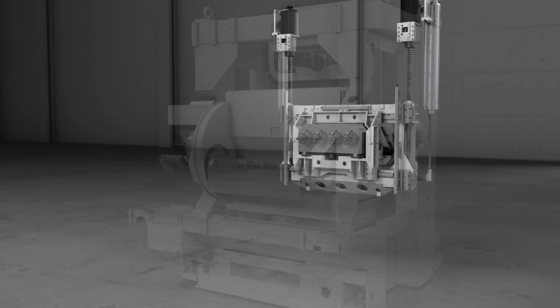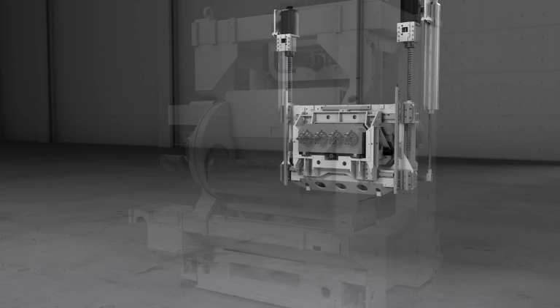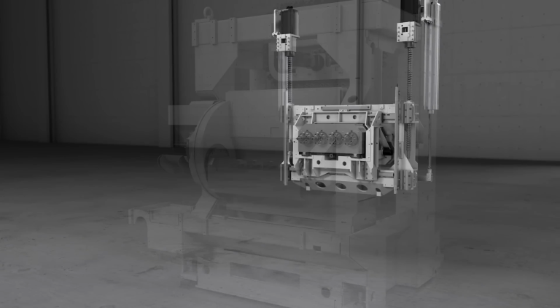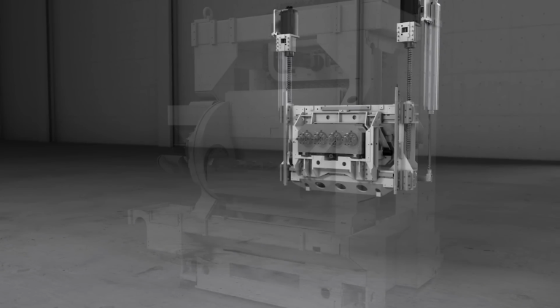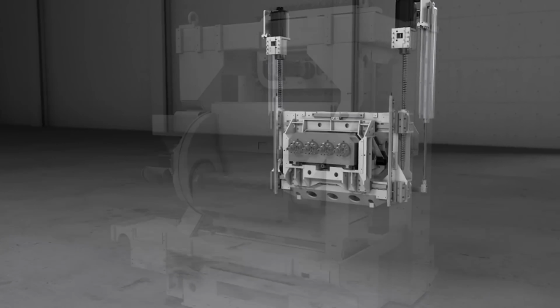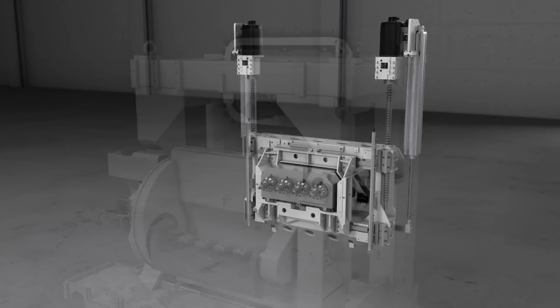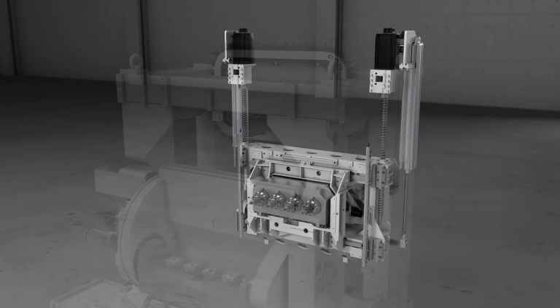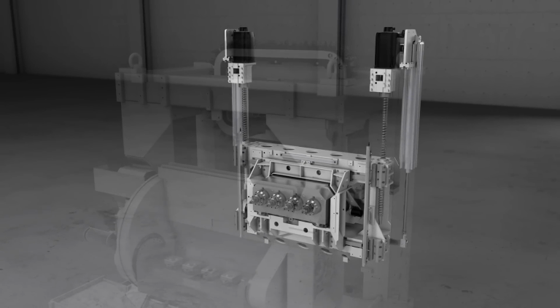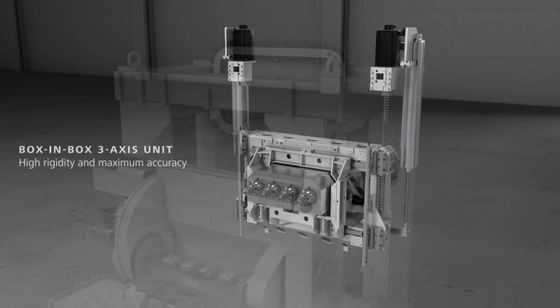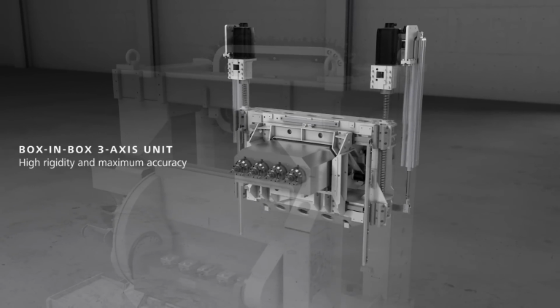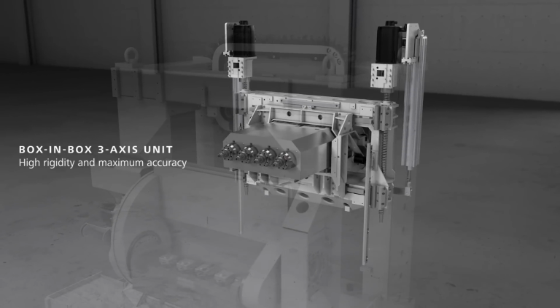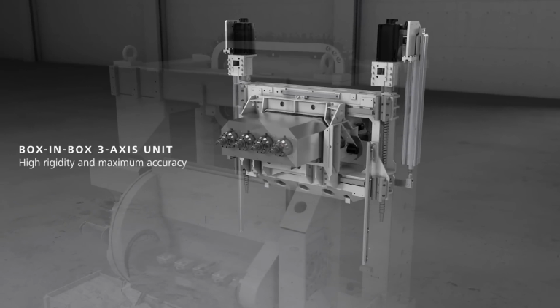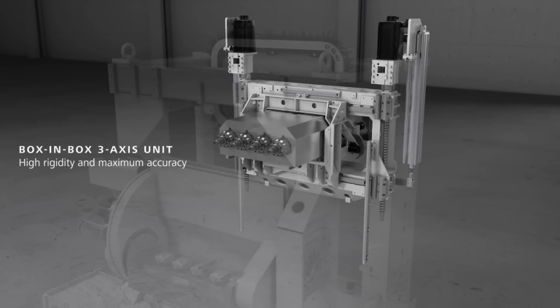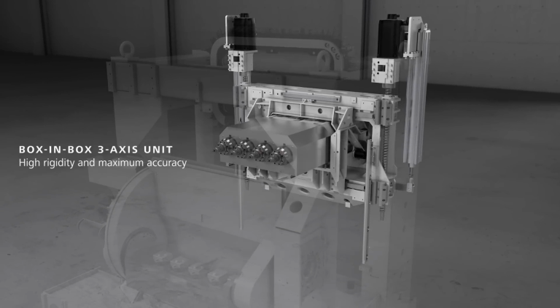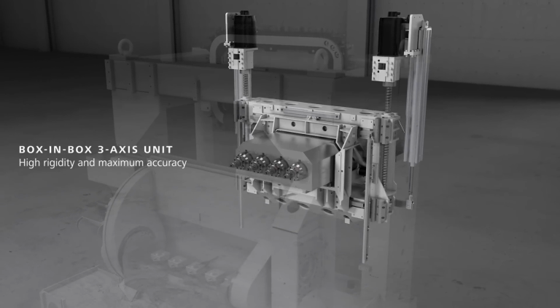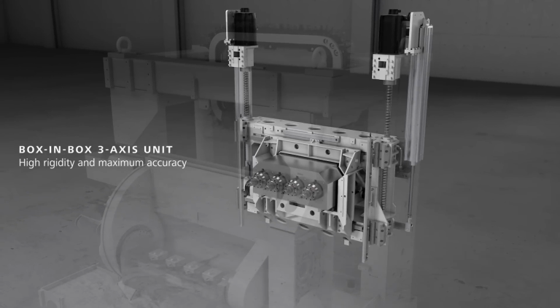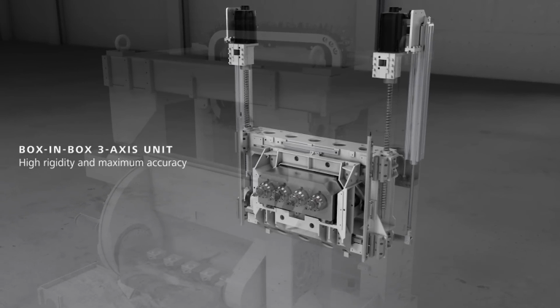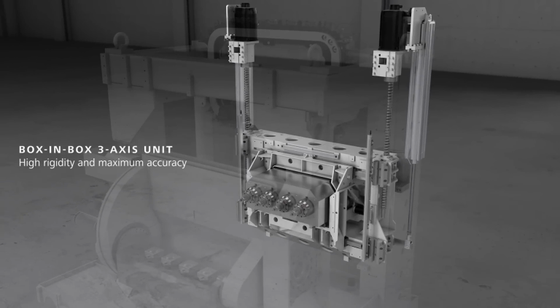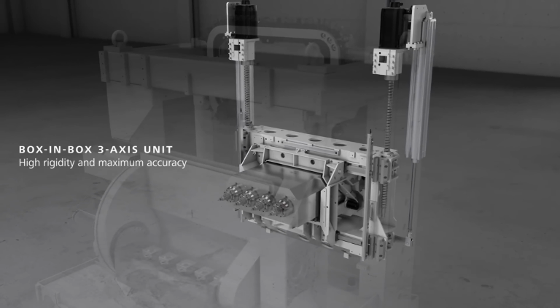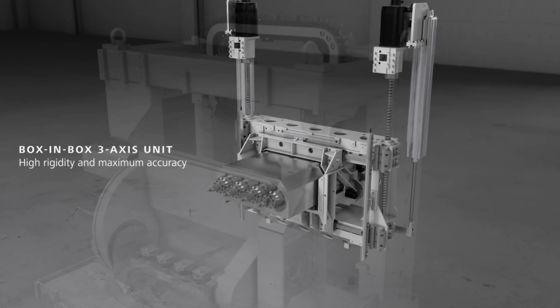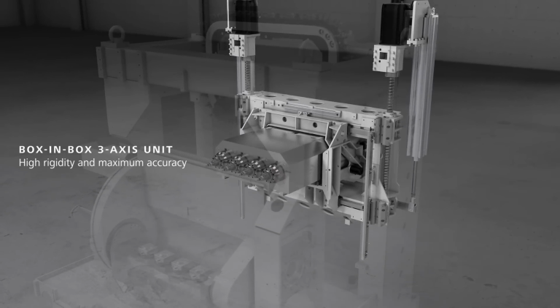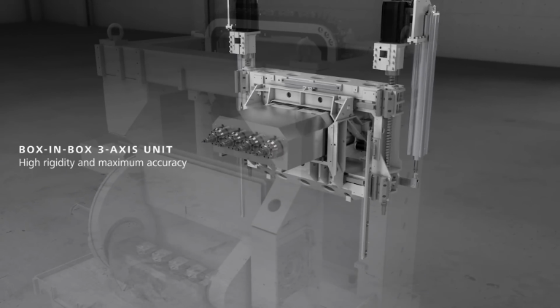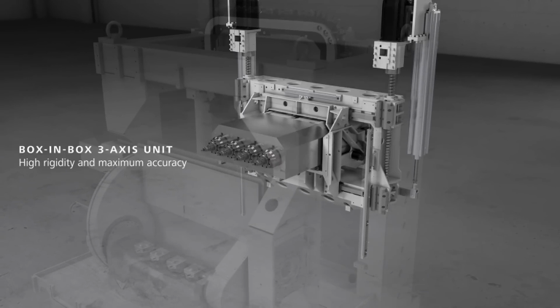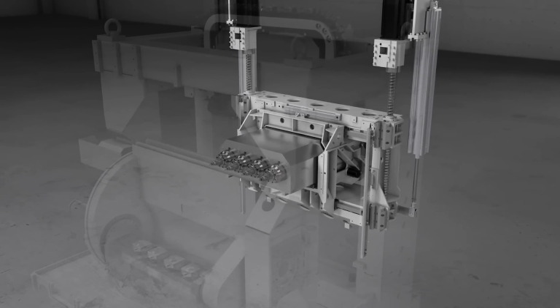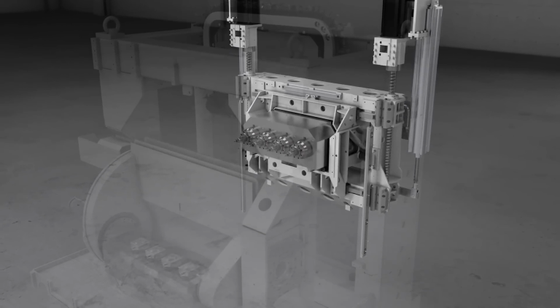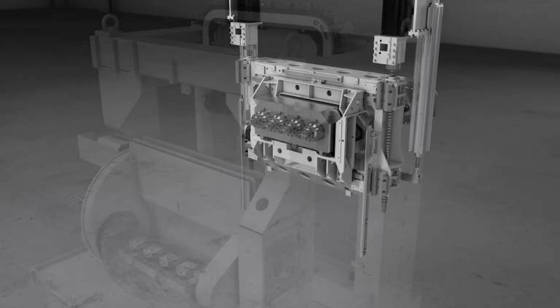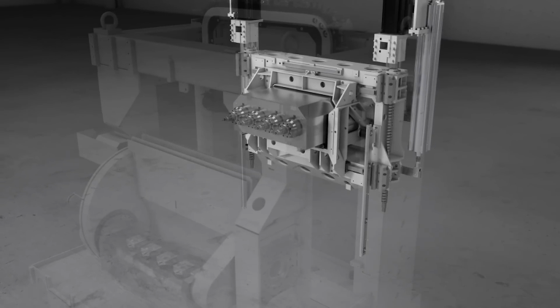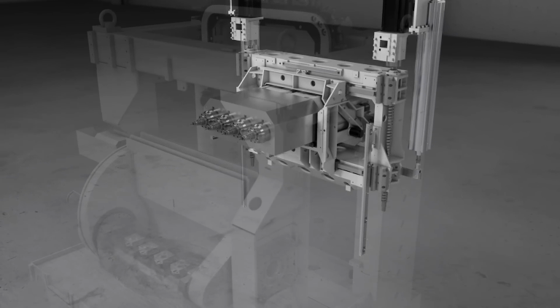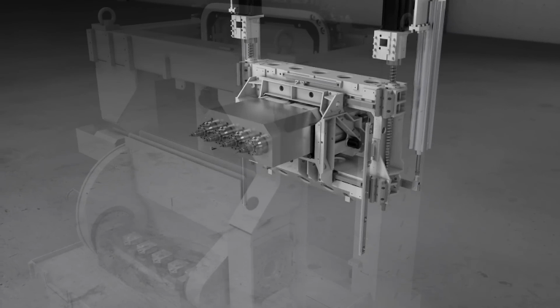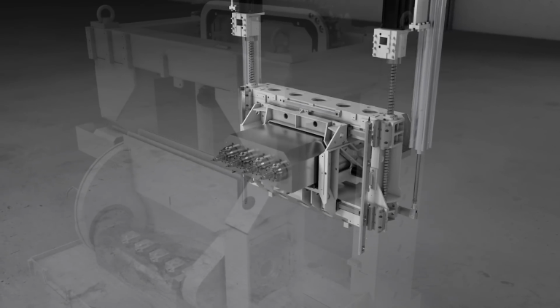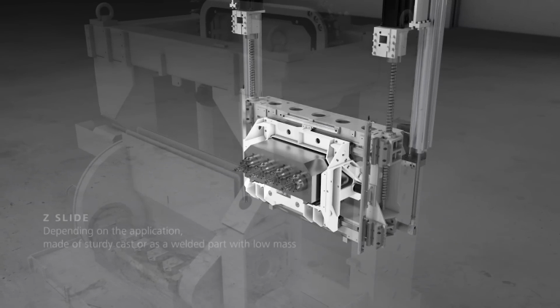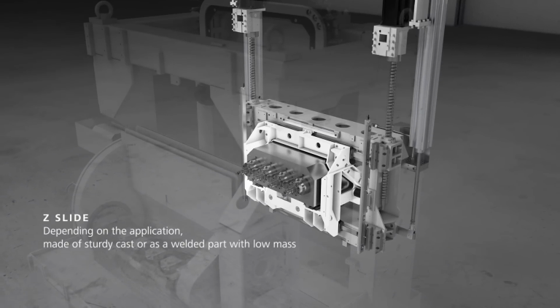Linear drives in the feed axis create high dynamic and positioning accuracies, which lead to reduced non-productive times and increased productivity.